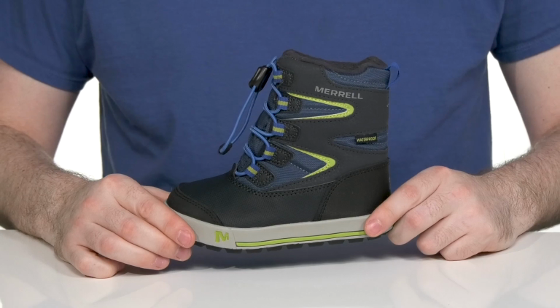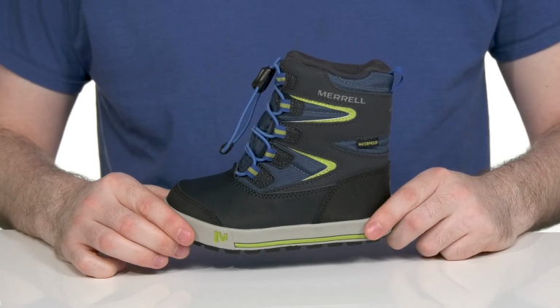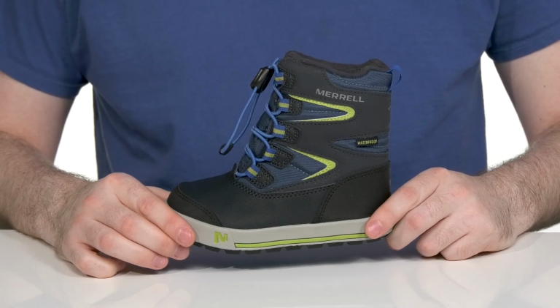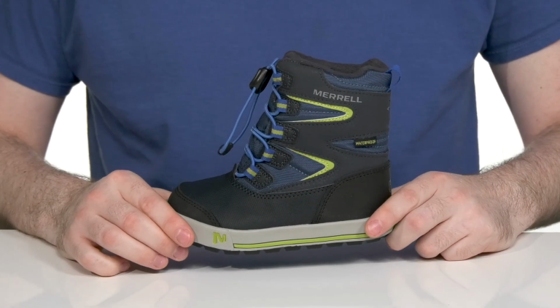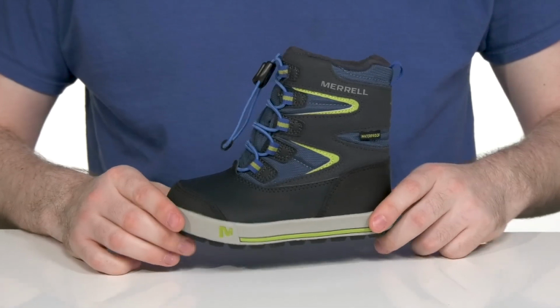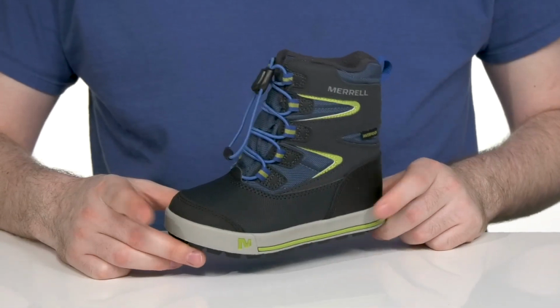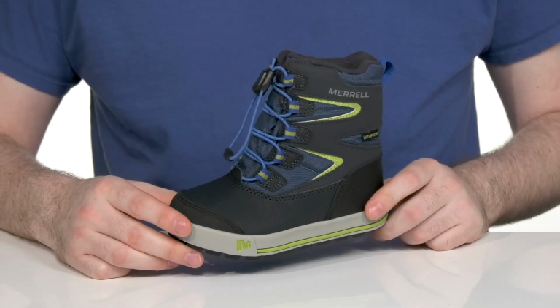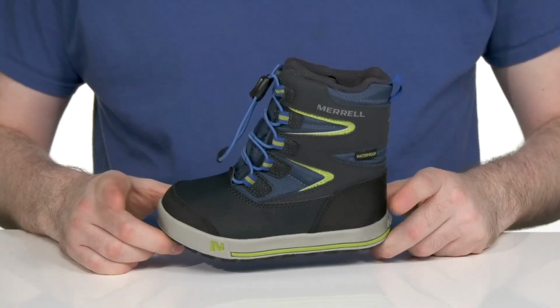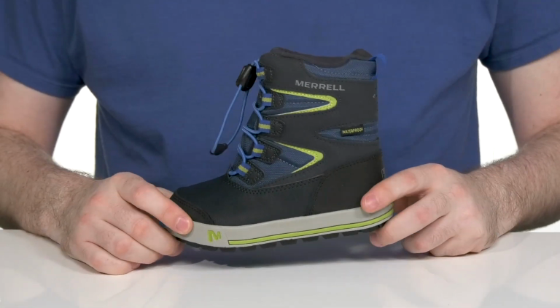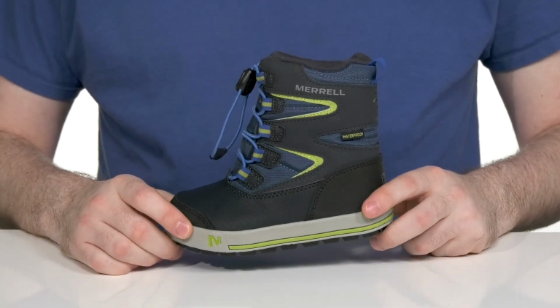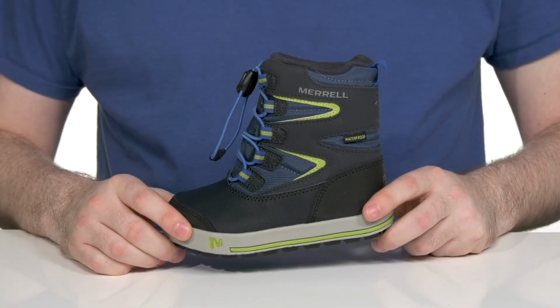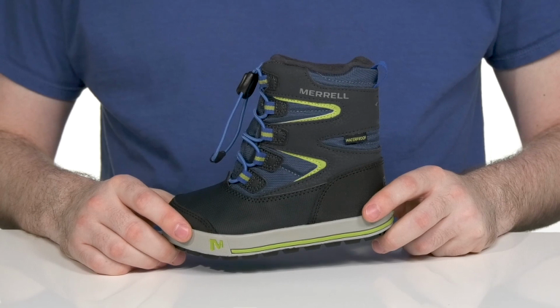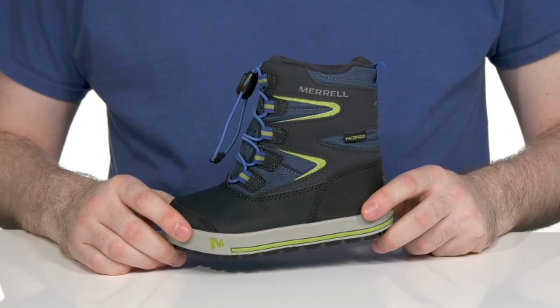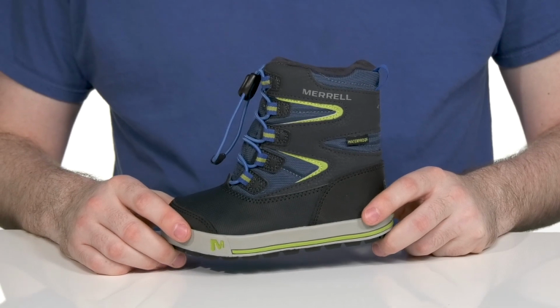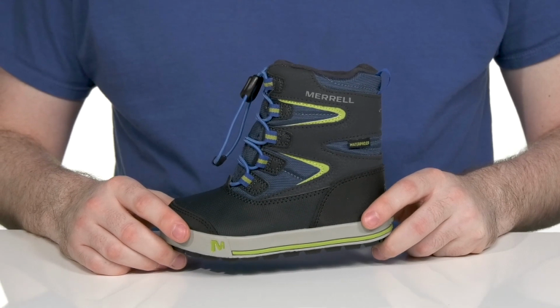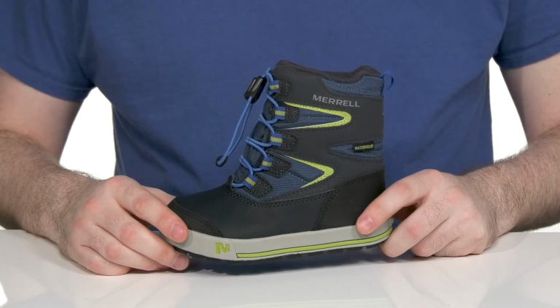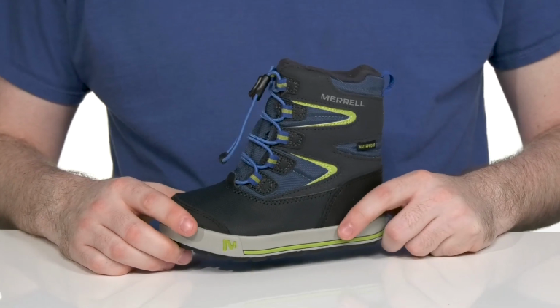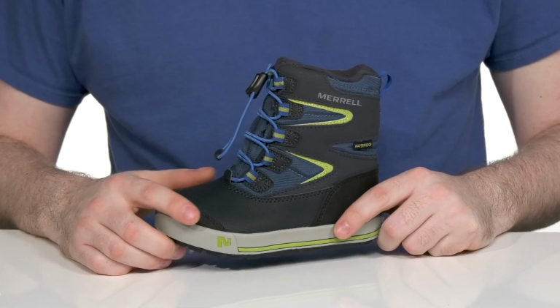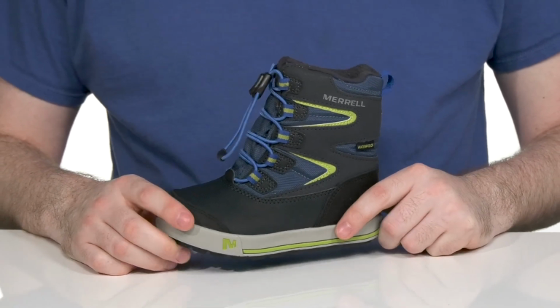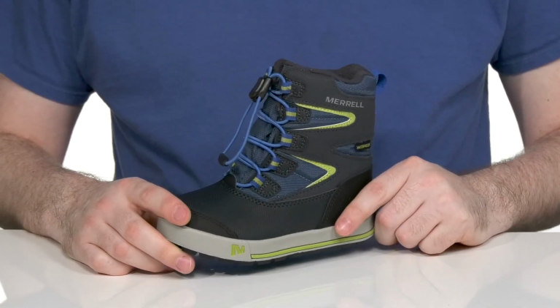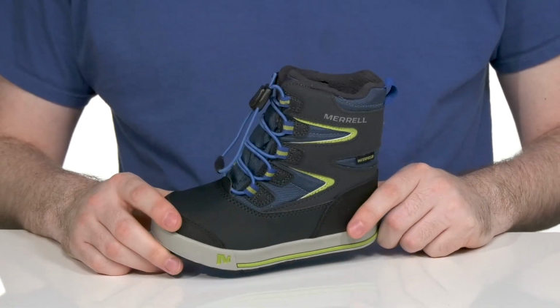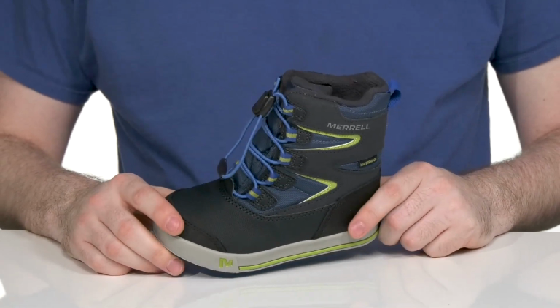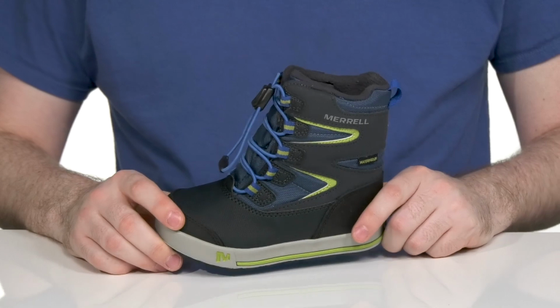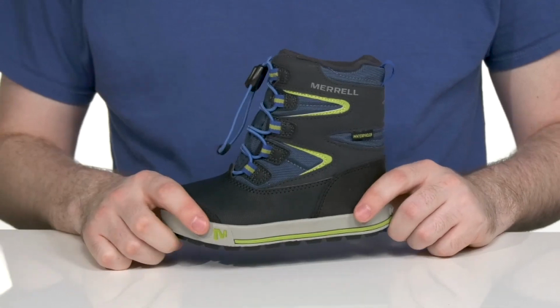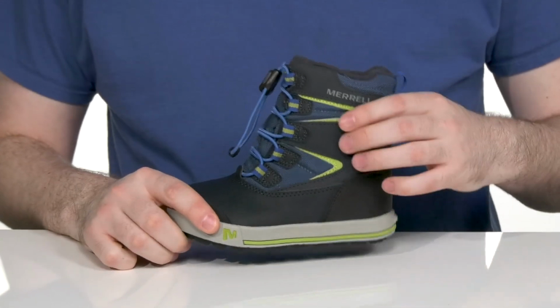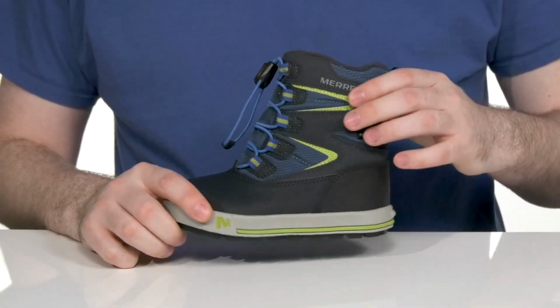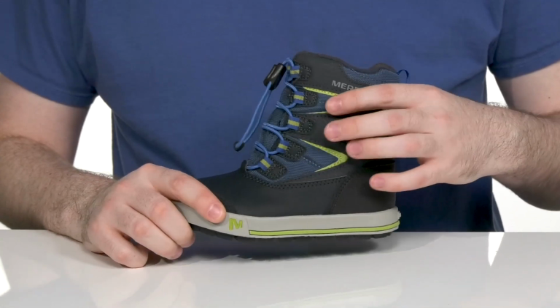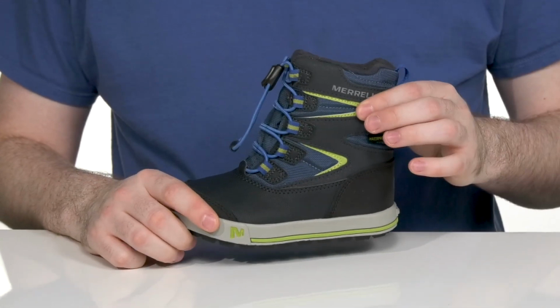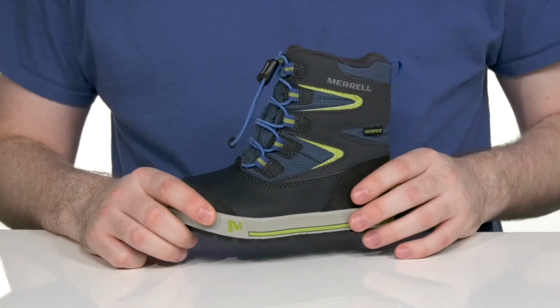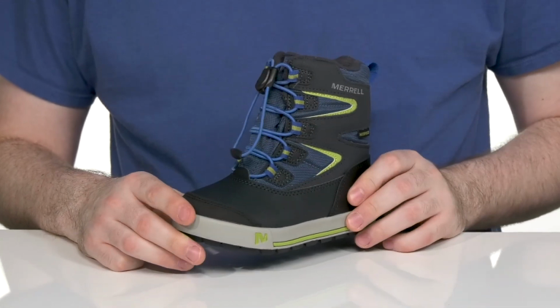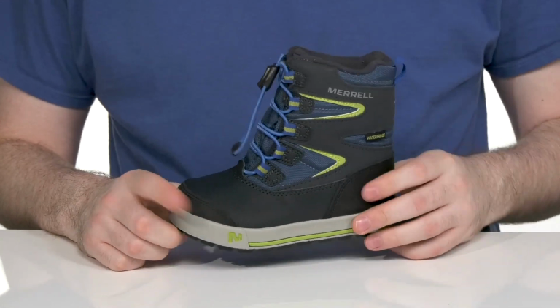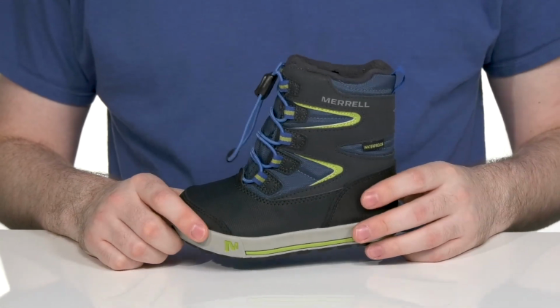Keep them chilled out on a snowy day with this super fun boot from Merrell. This kid's boot is ready for the winter months, showing off its upper that's made with a sleek leather and textile that has some very light reflective strips to keep it visible.